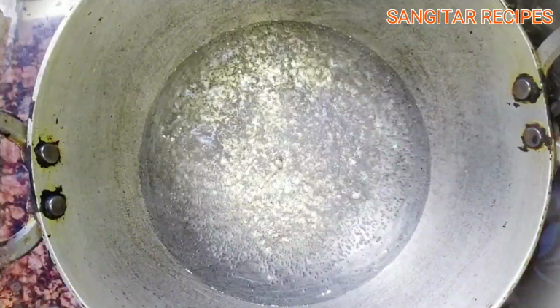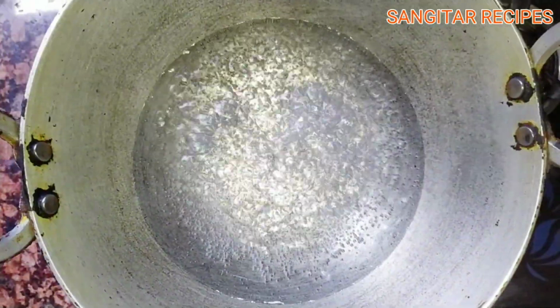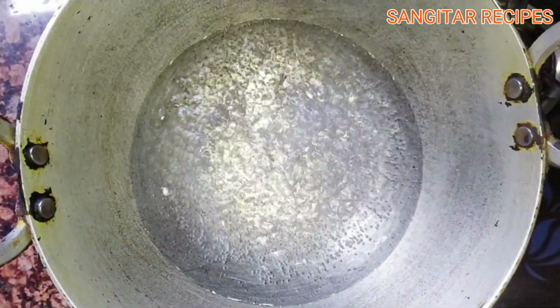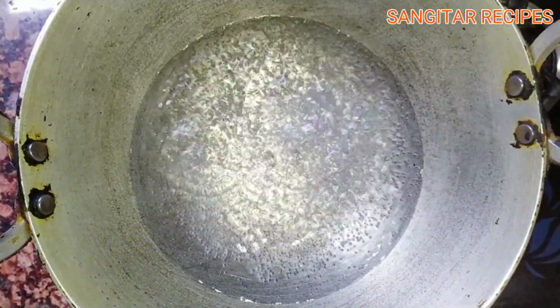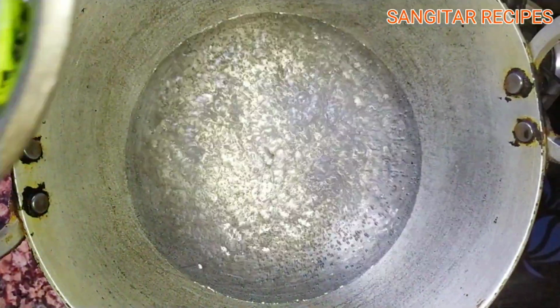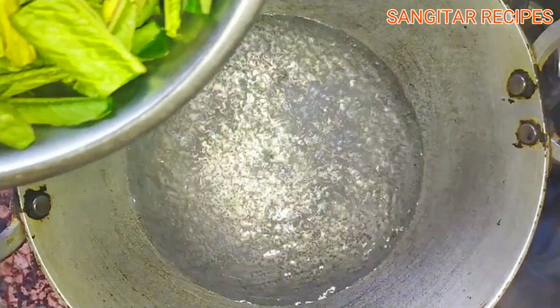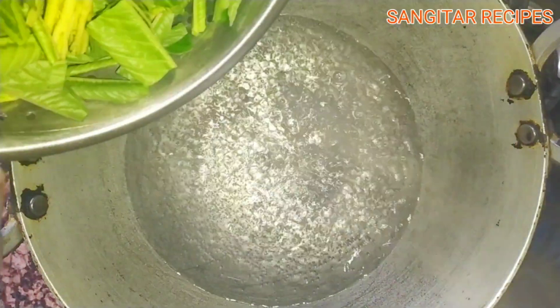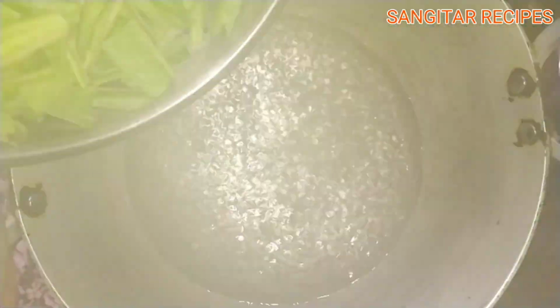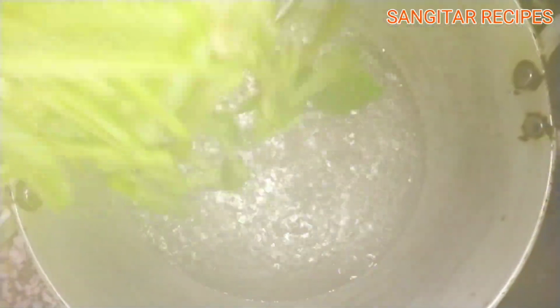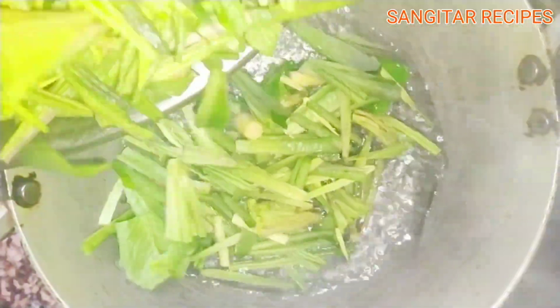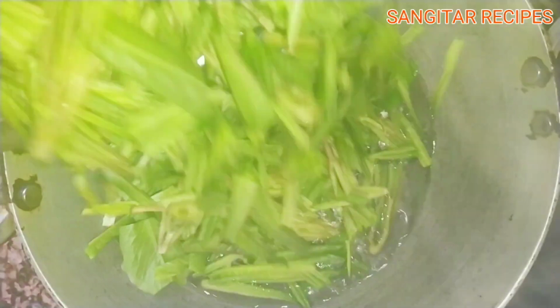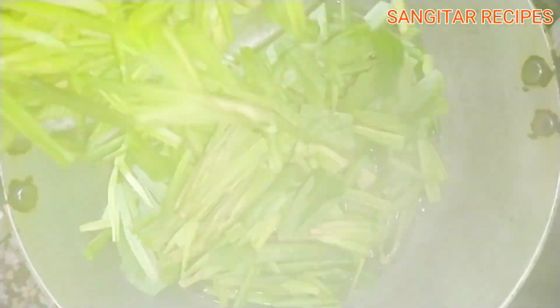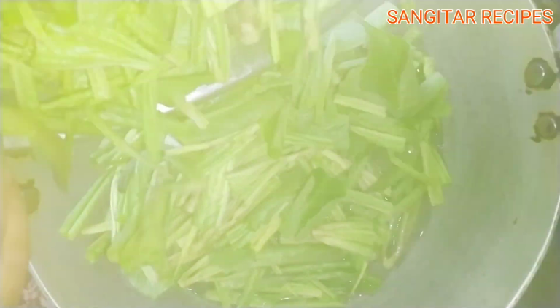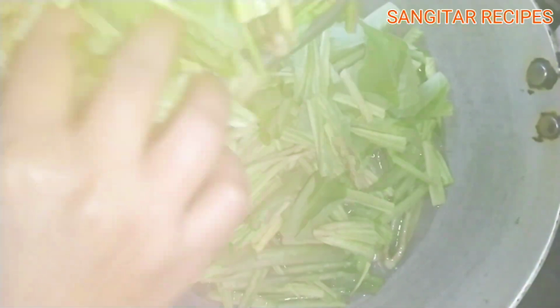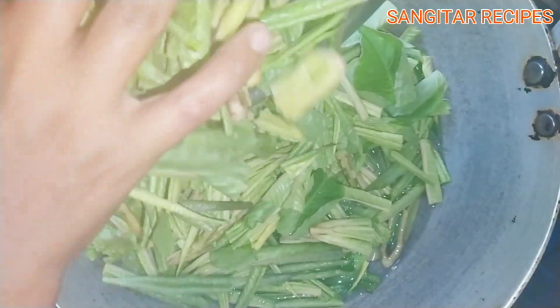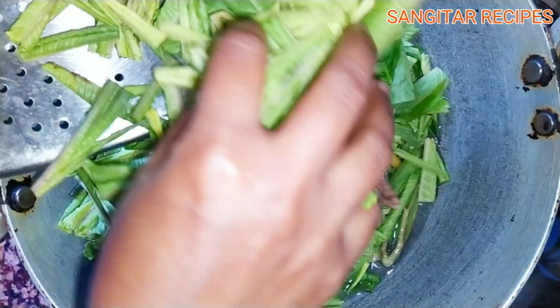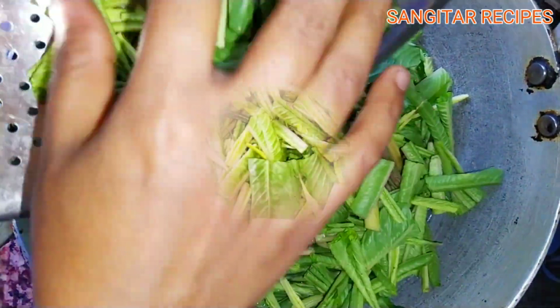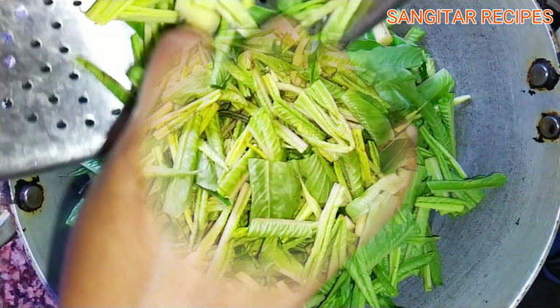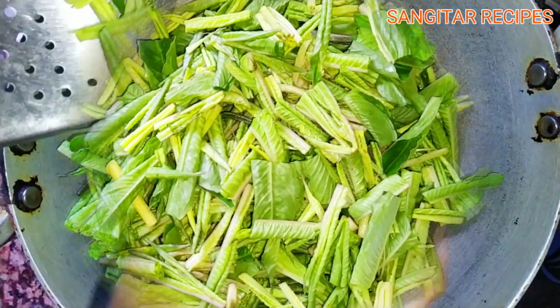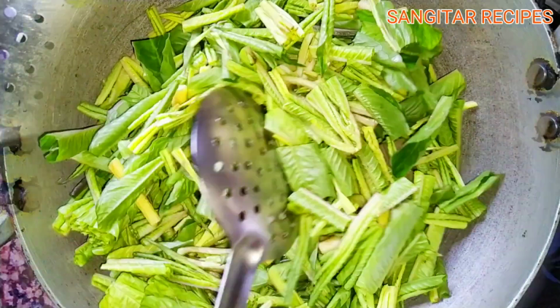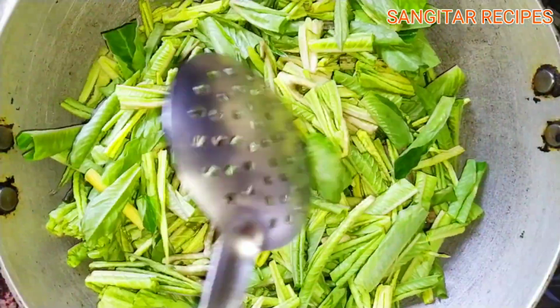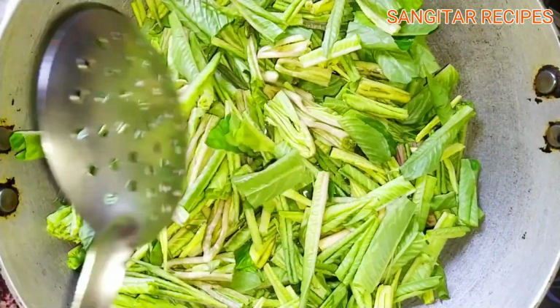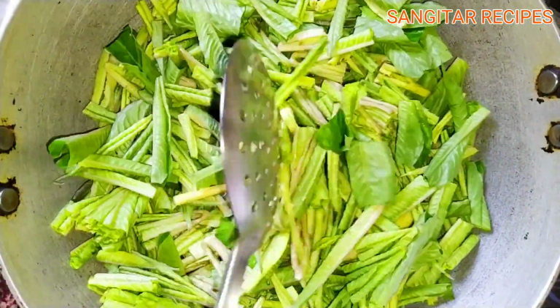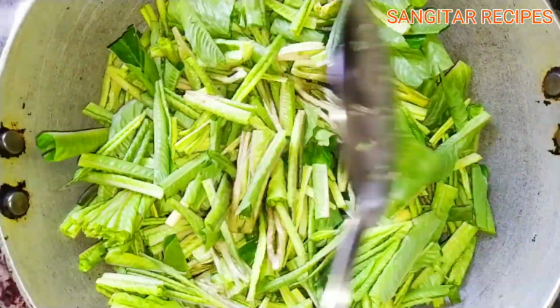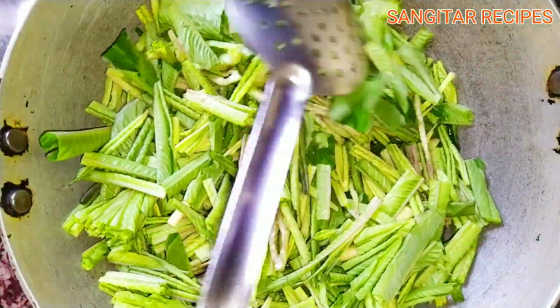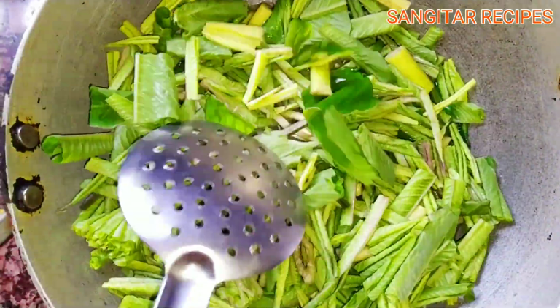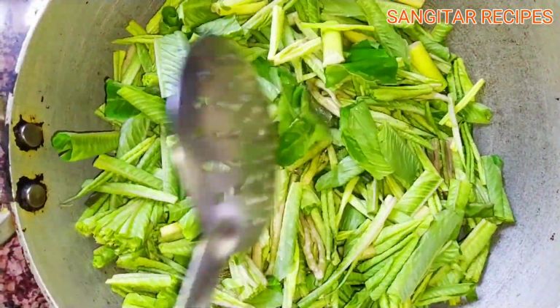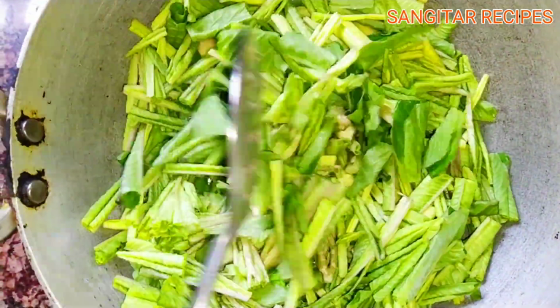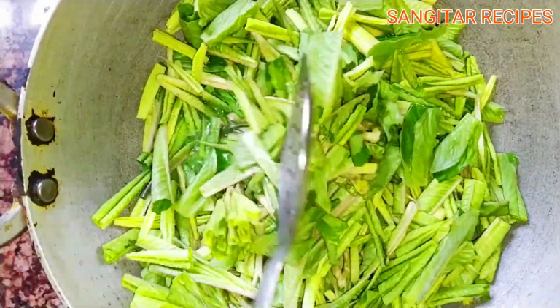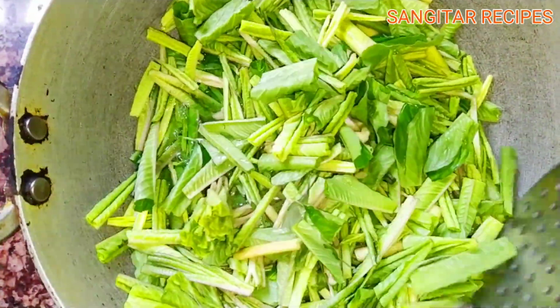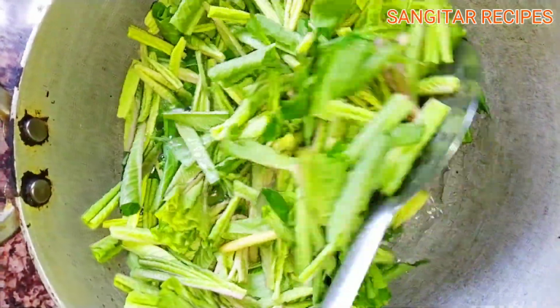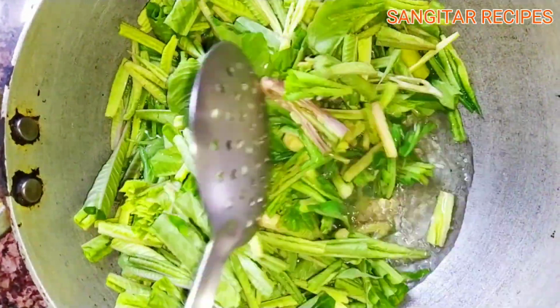First, I am going to chop the plate. Then I will pull the plate. Then chopping the plate from the plate.